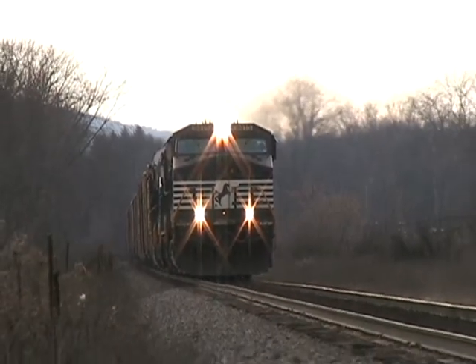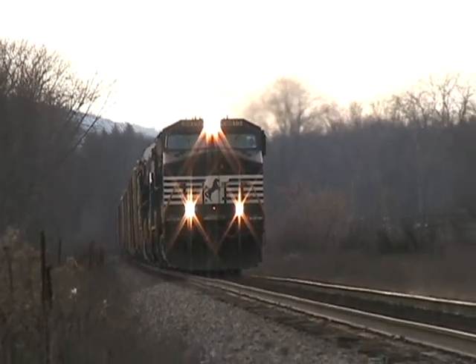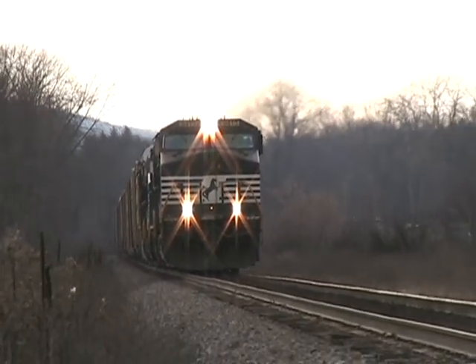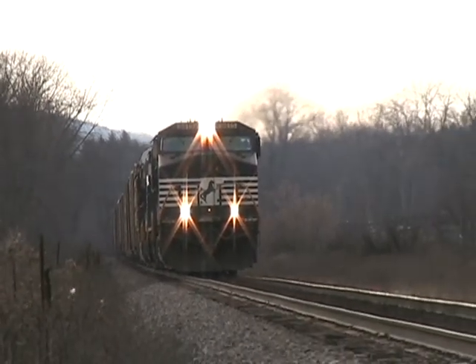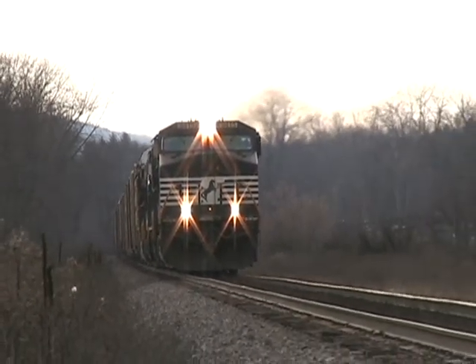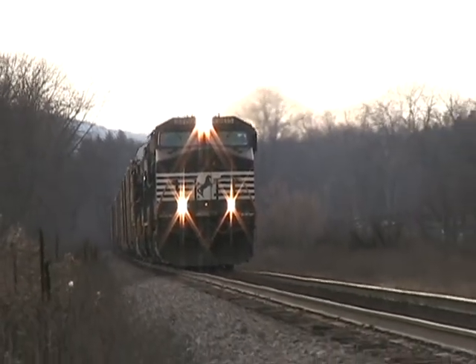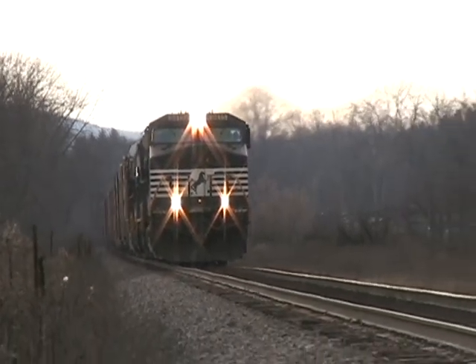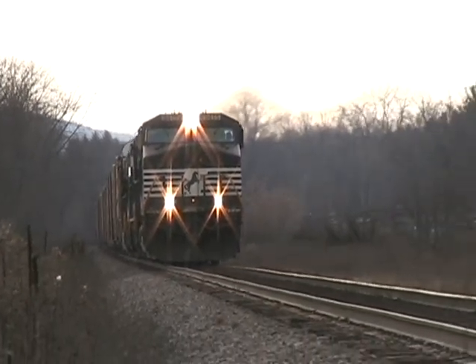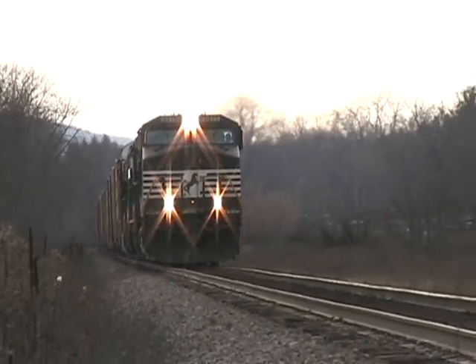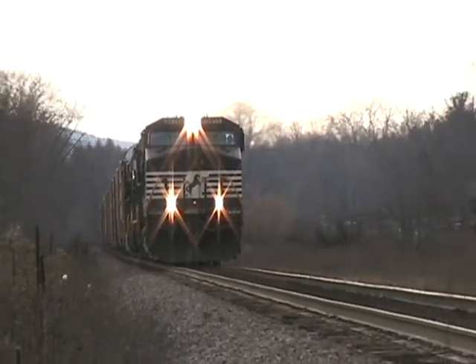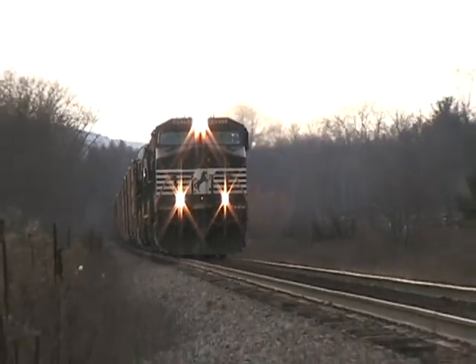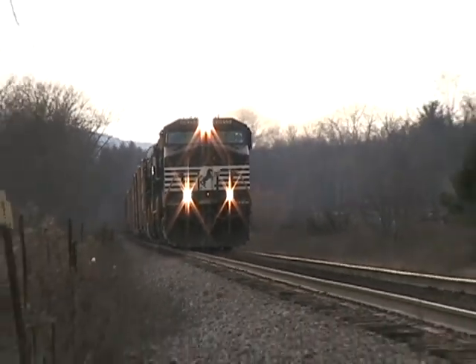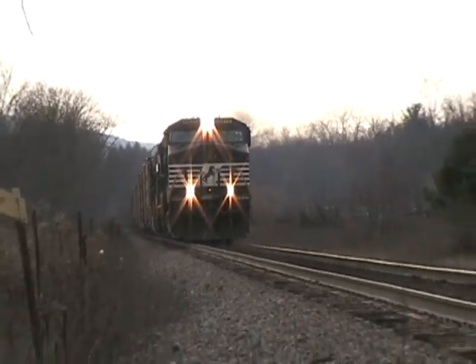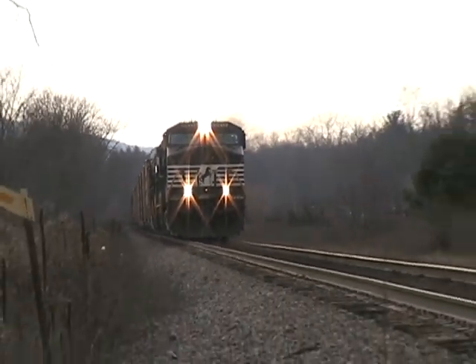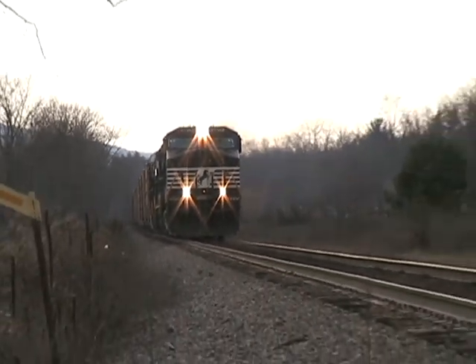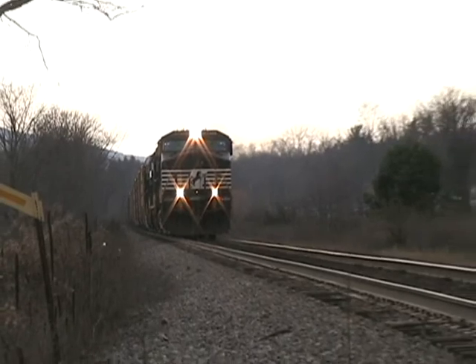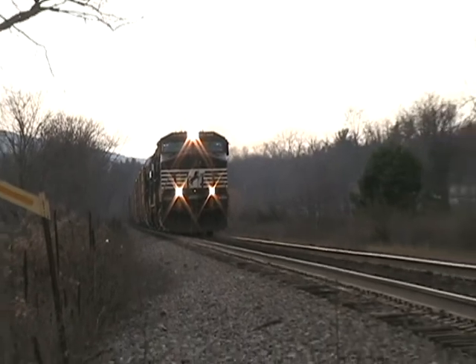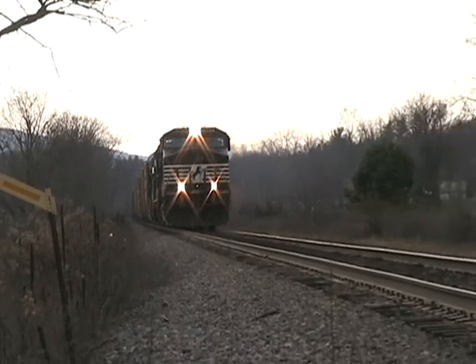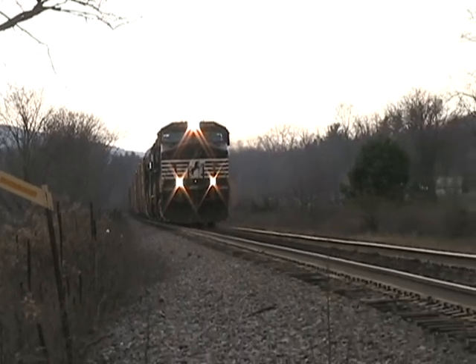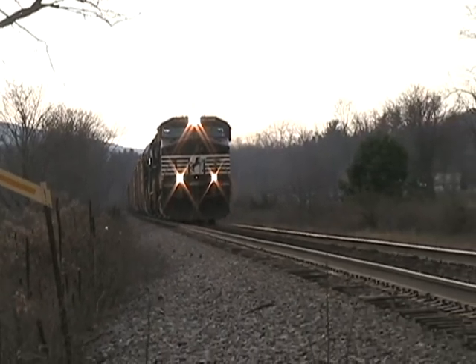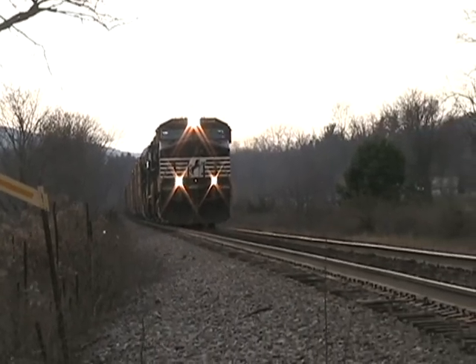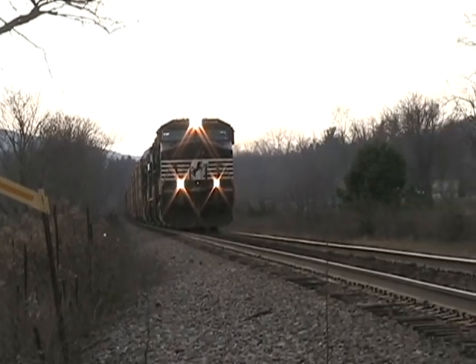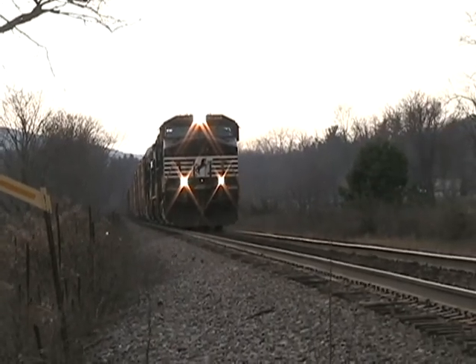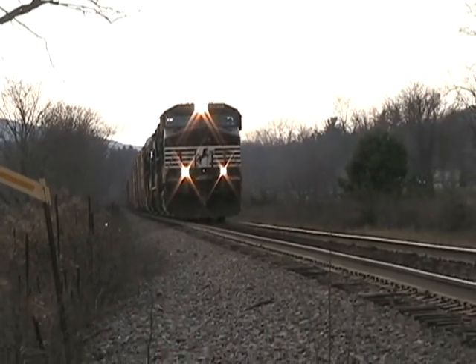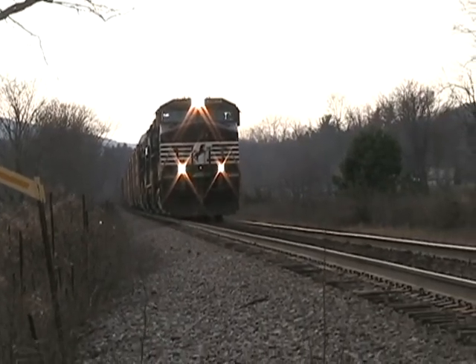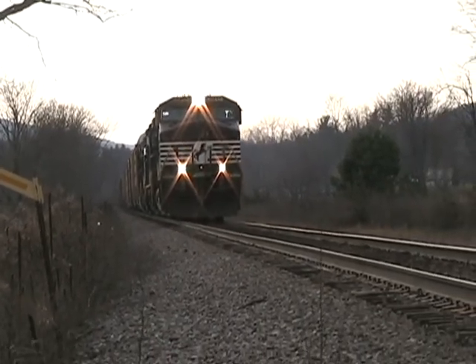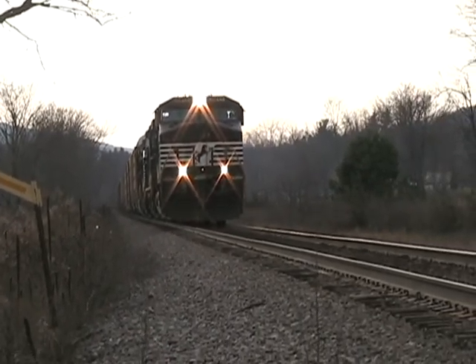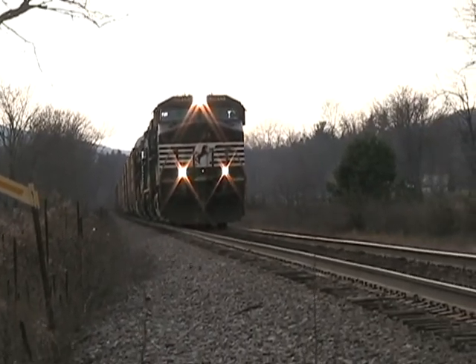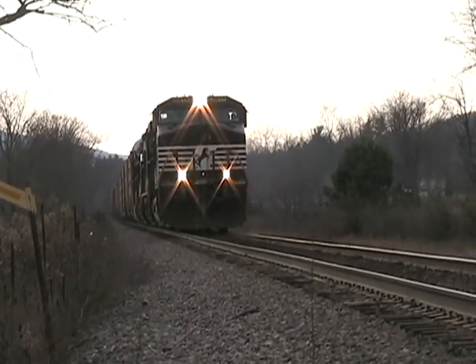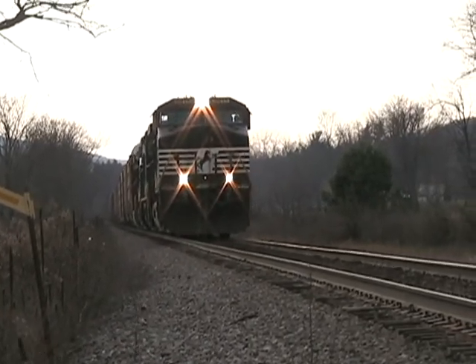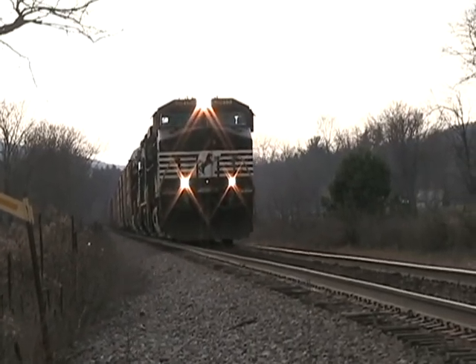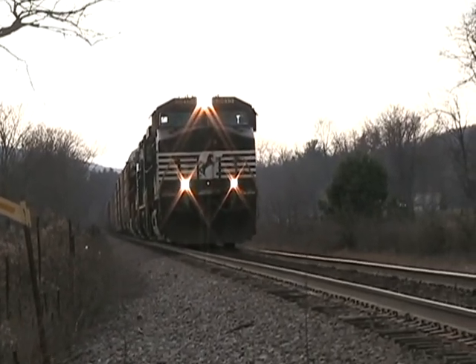I just couldn't figure it out. Why run empty cars in both directions? Why put them in the safest part of the string? Why segregate them from other types of freight?